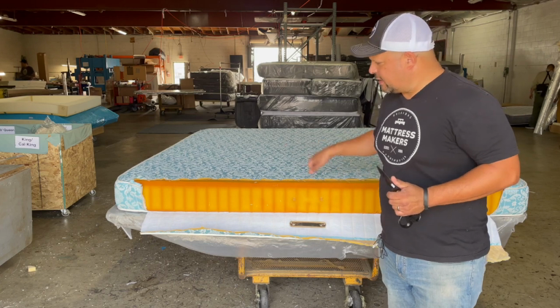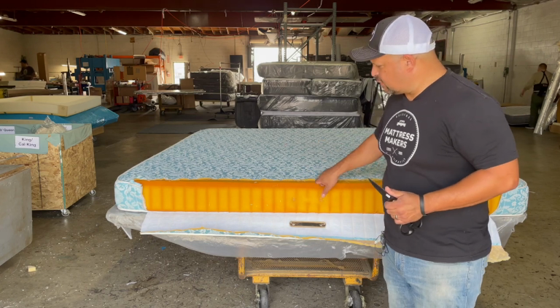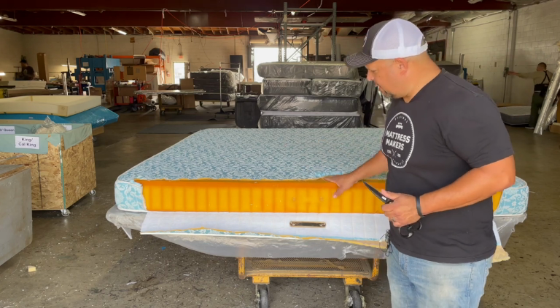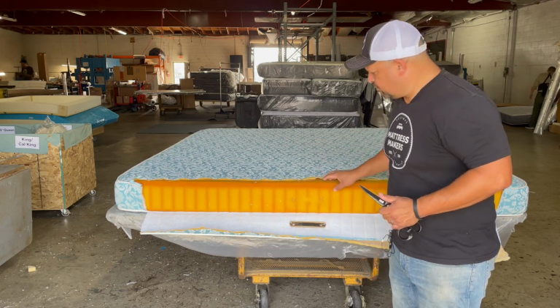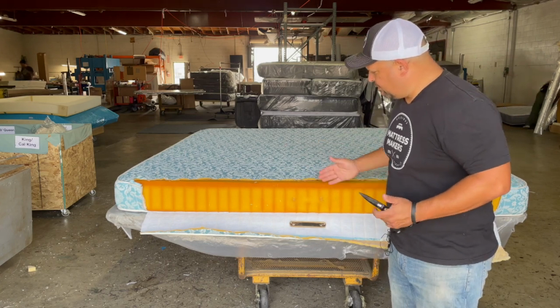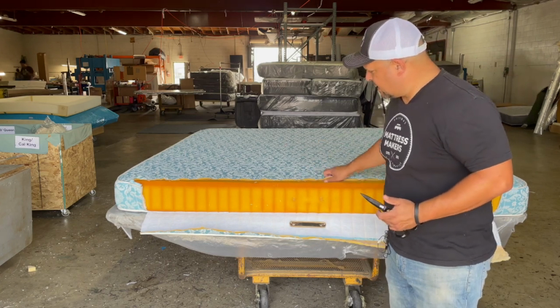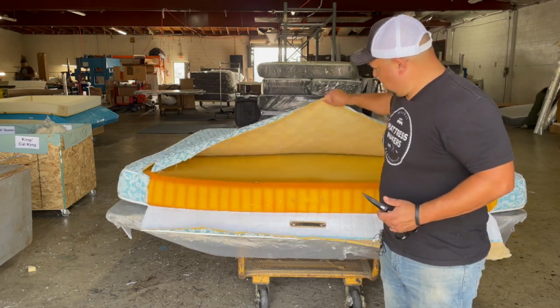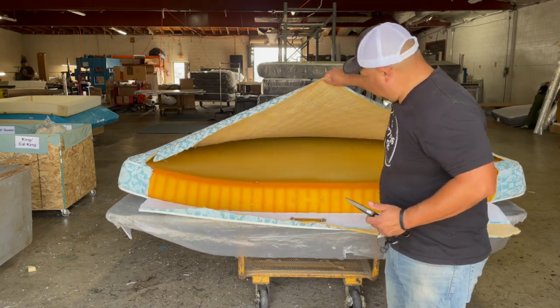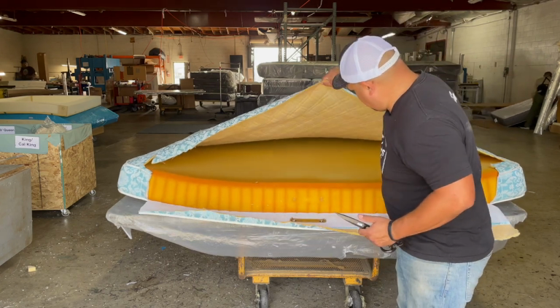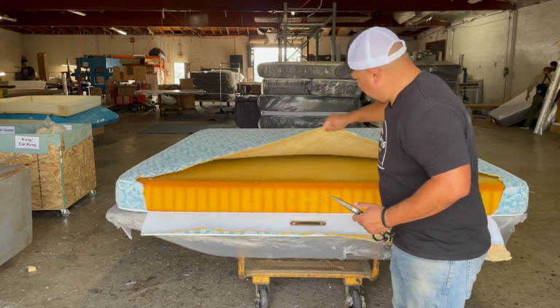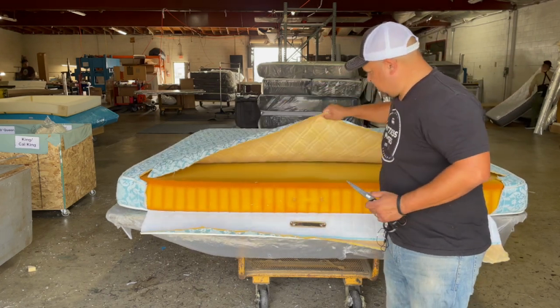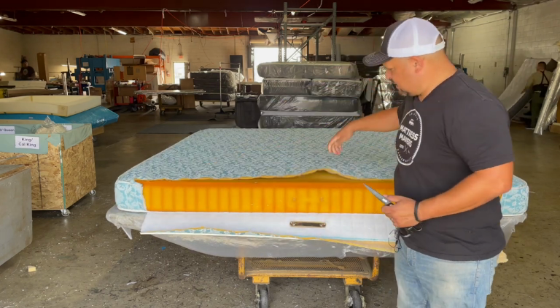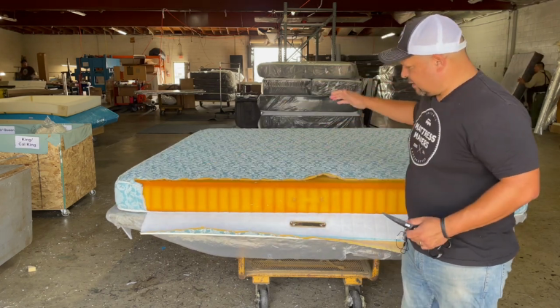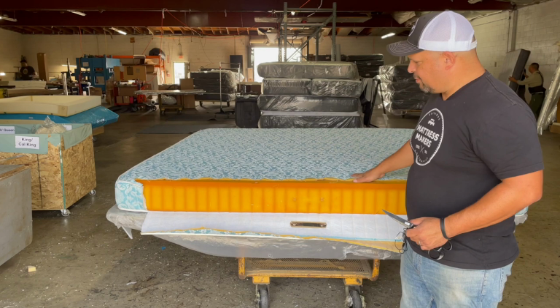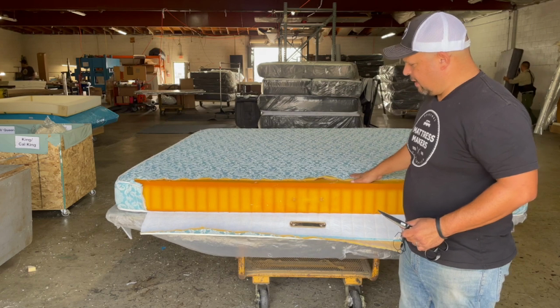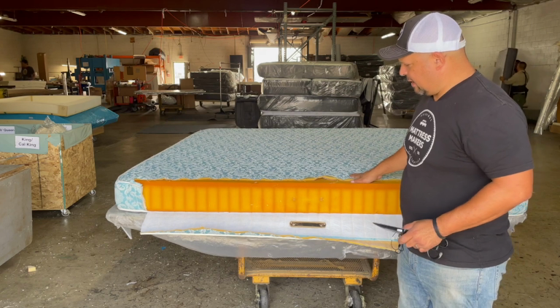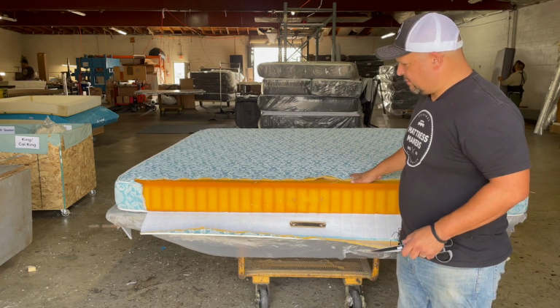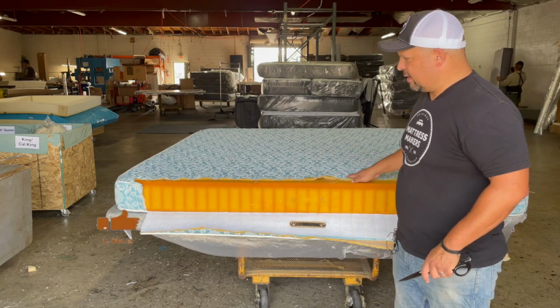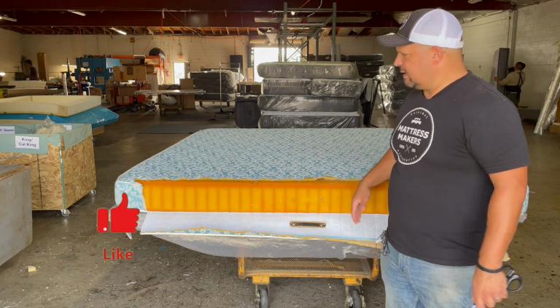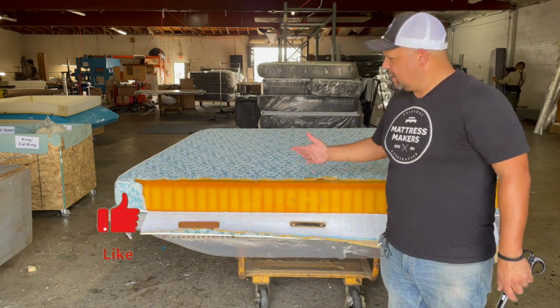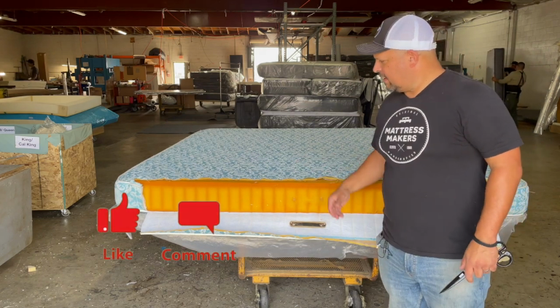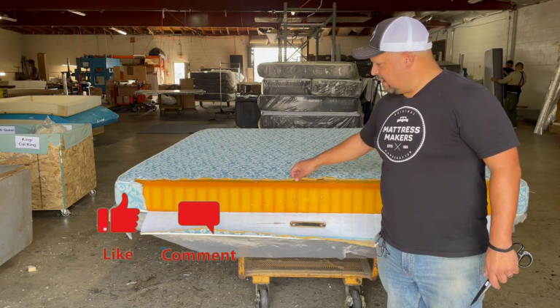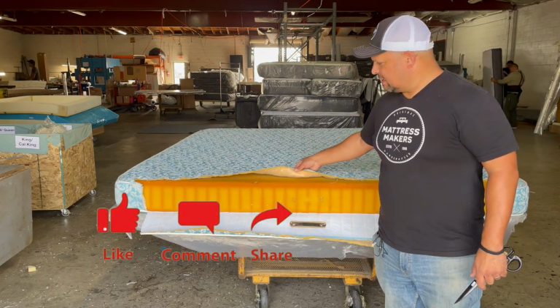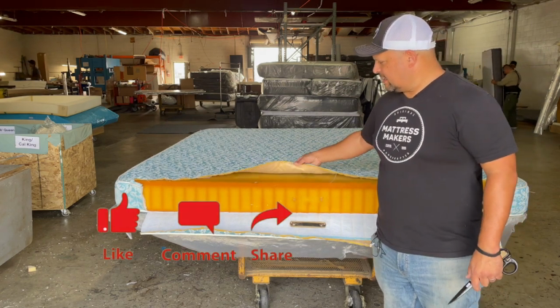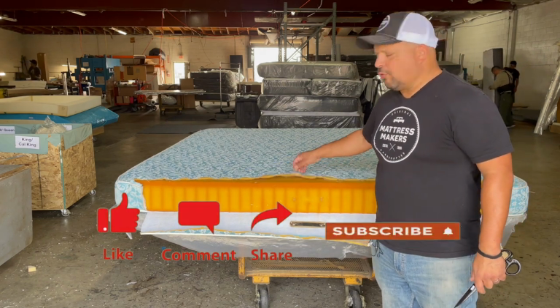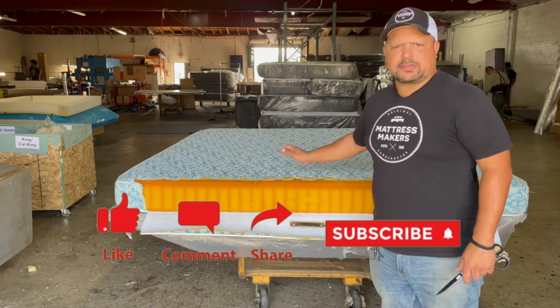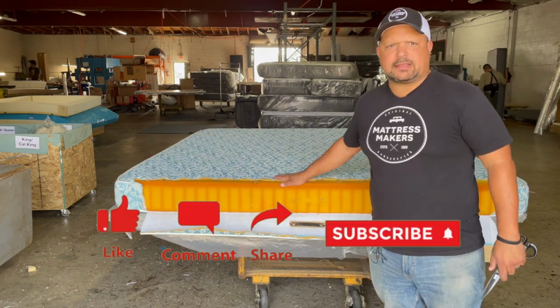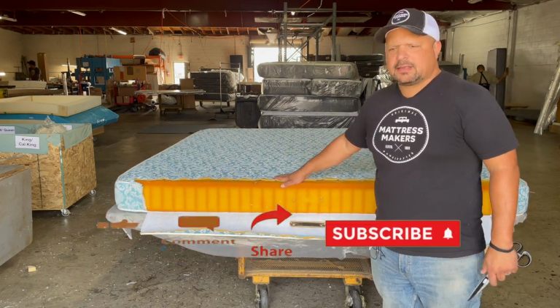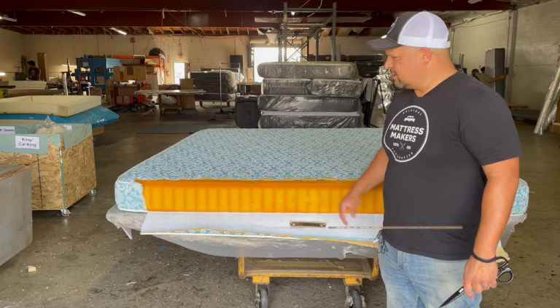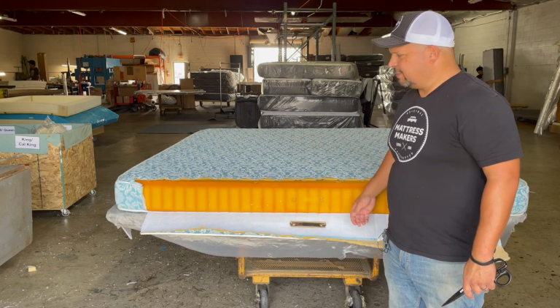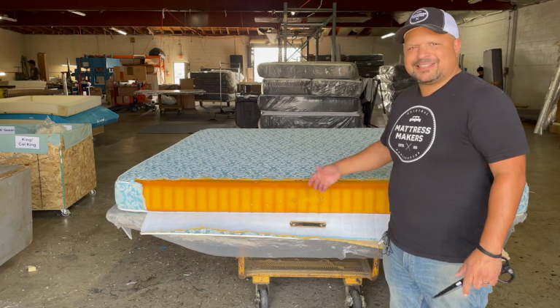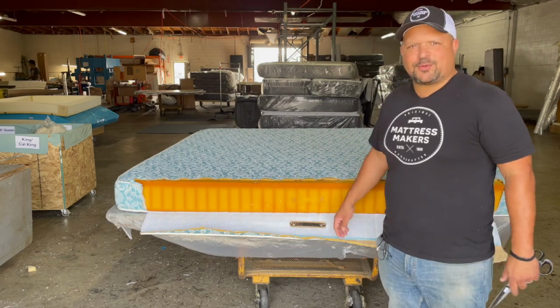I wanted to shoot this quick video — very basic. It still had good support and I thought it was very interesting to see an old mattress like this. Thanks for watching.